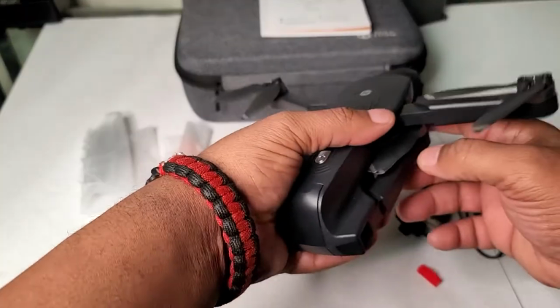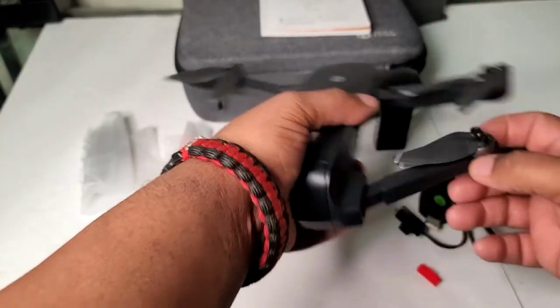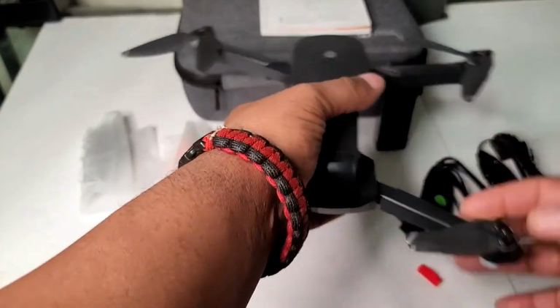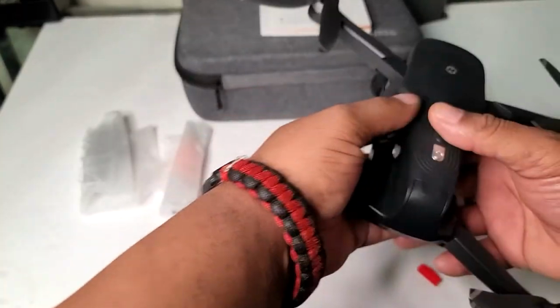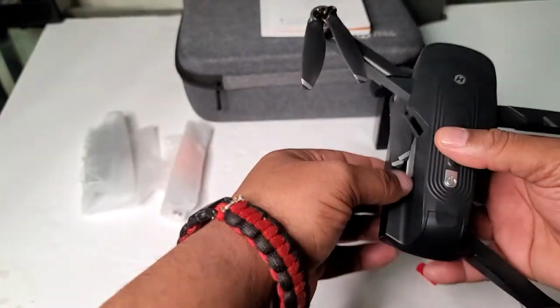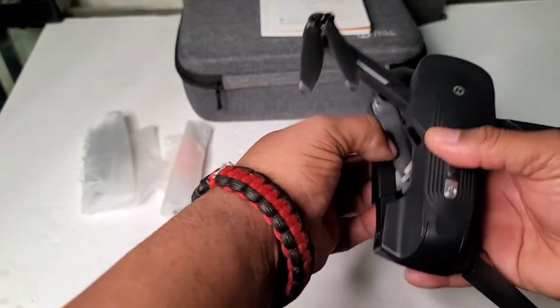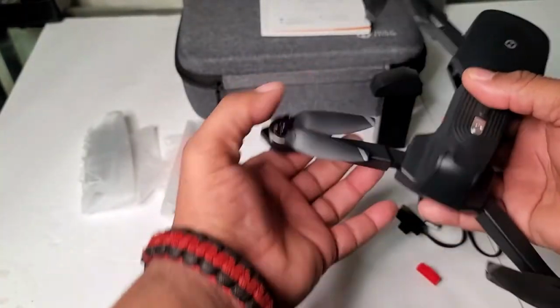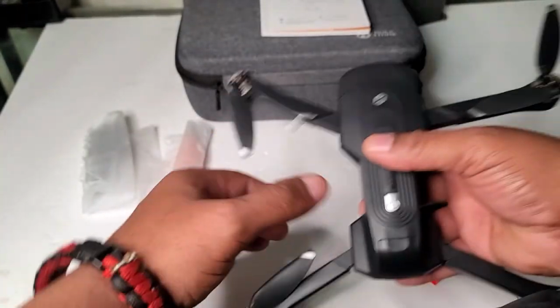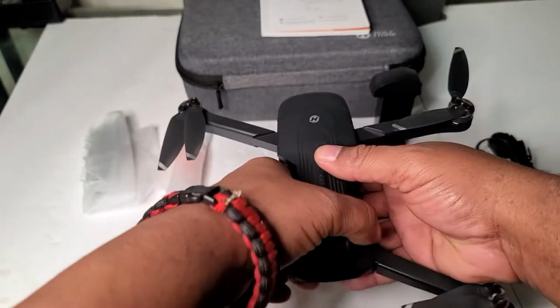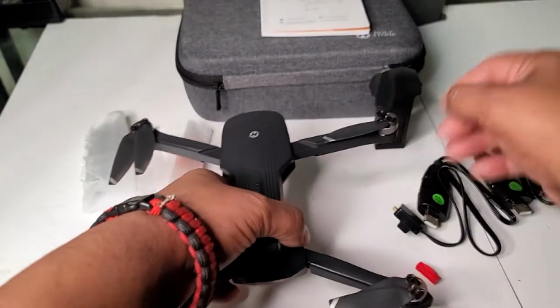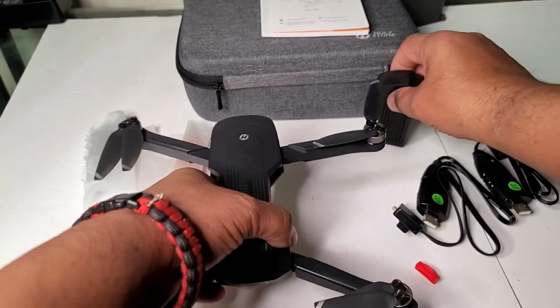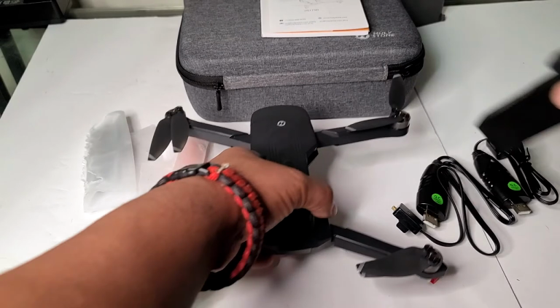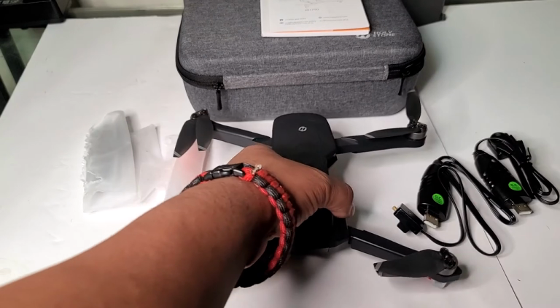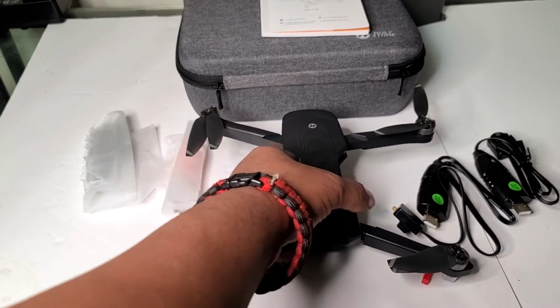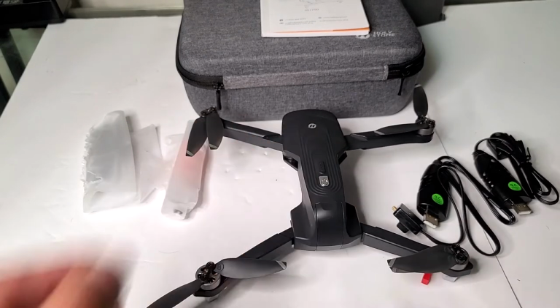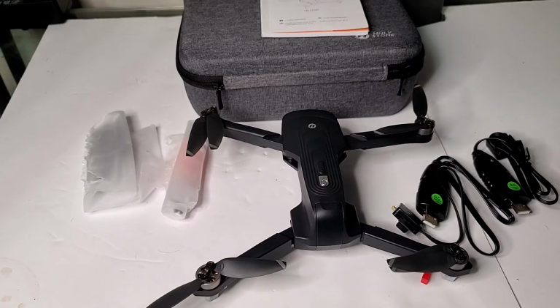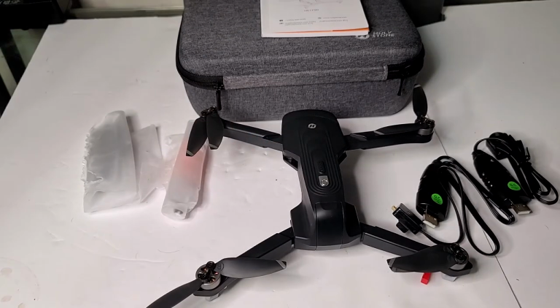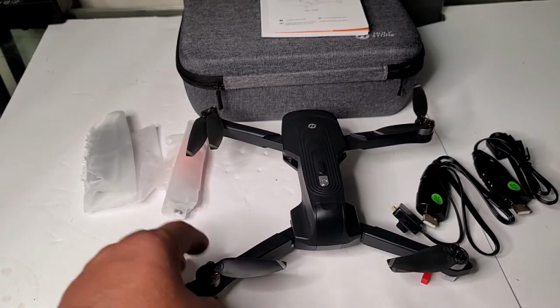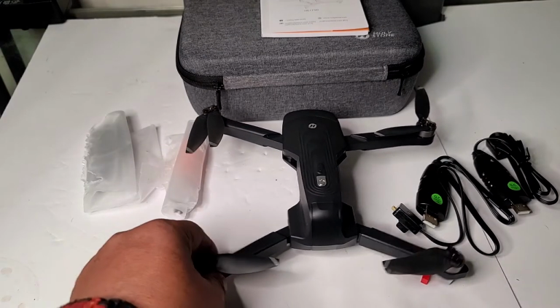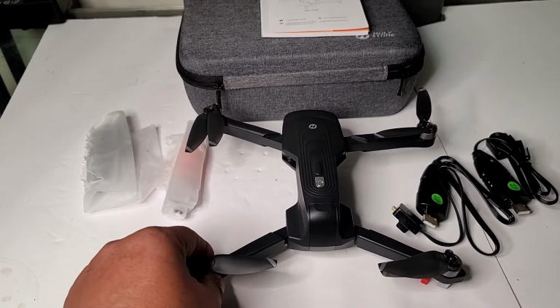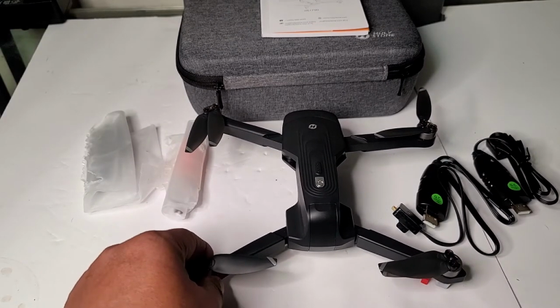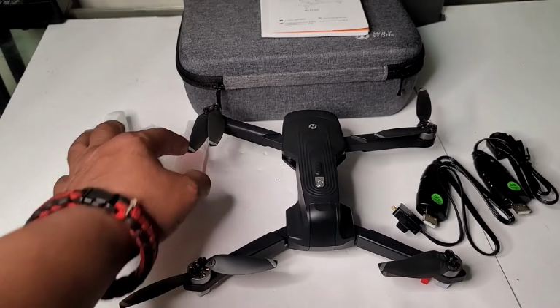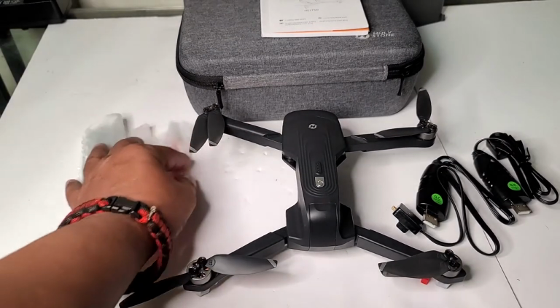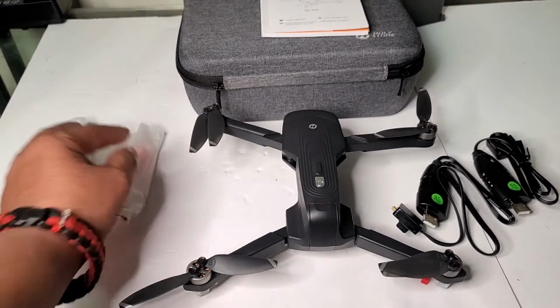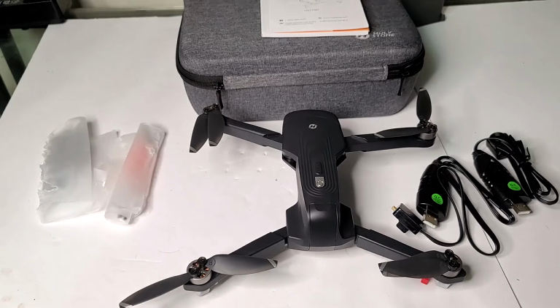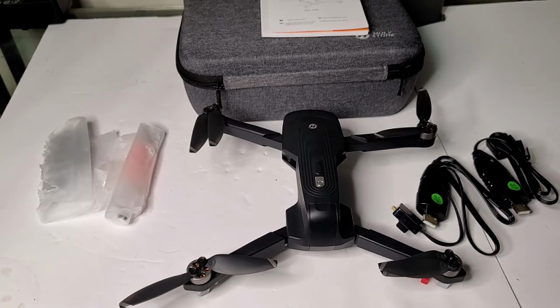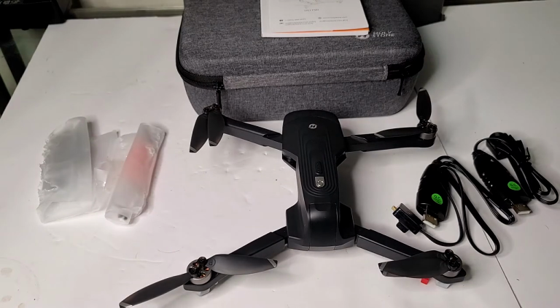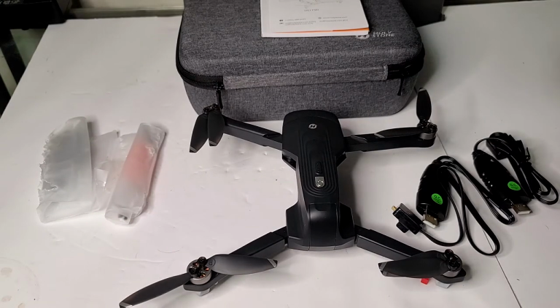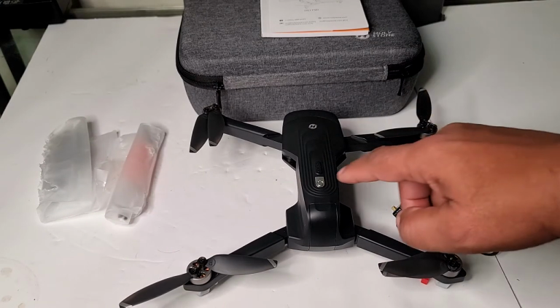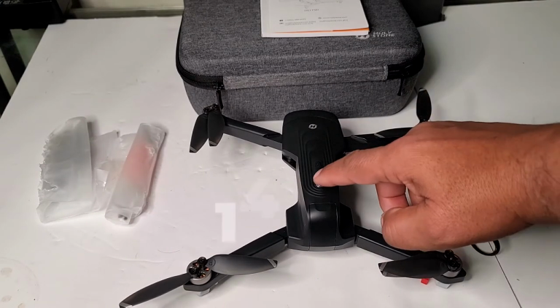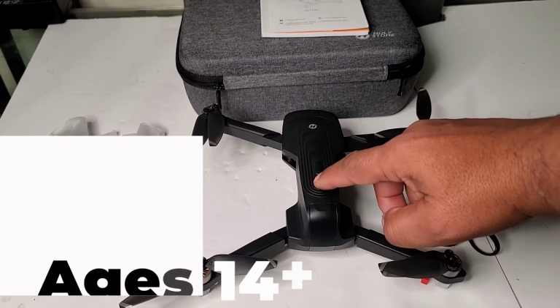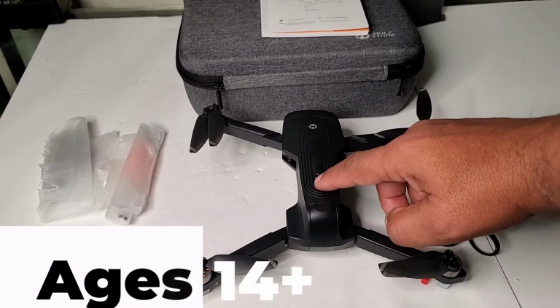Let's unfold the legs. And that's our full-size drone. To turn it on, just press and hold this button here.